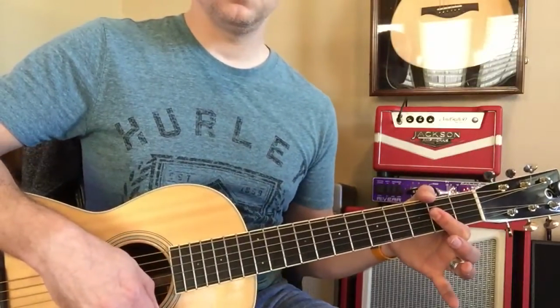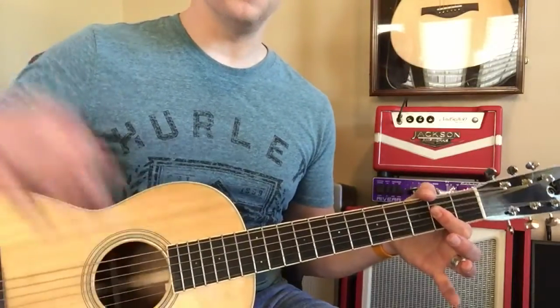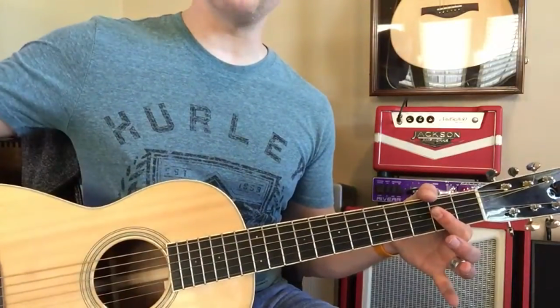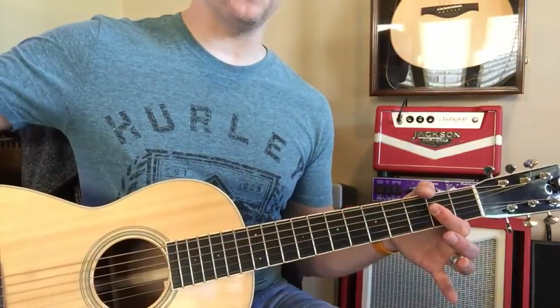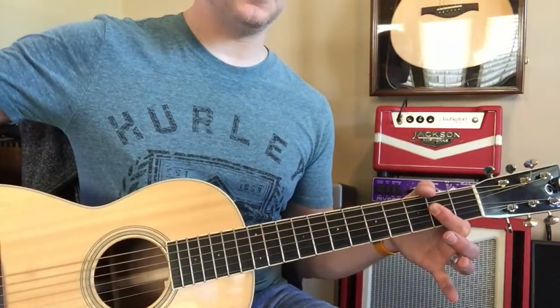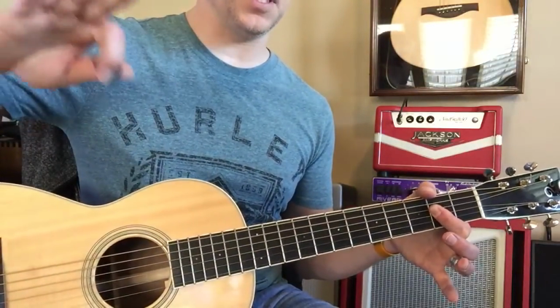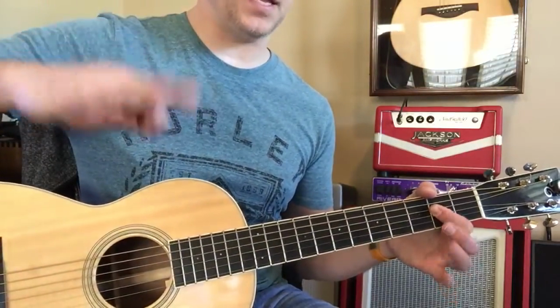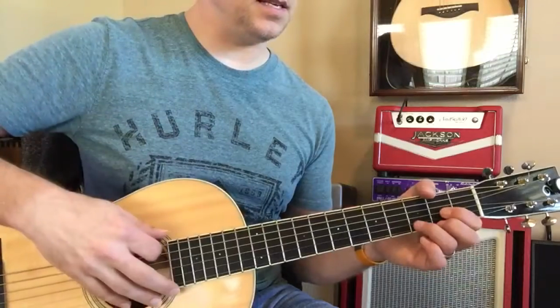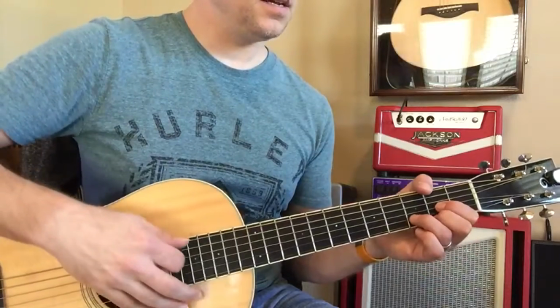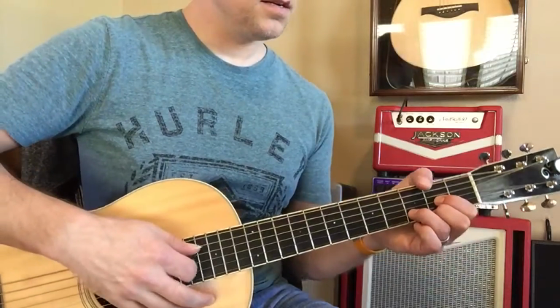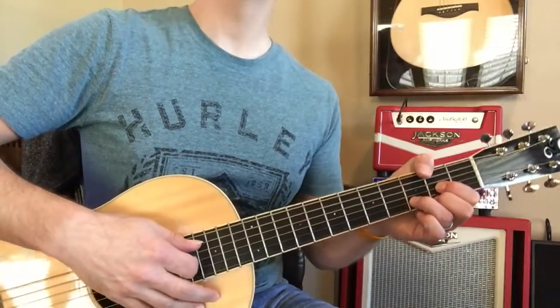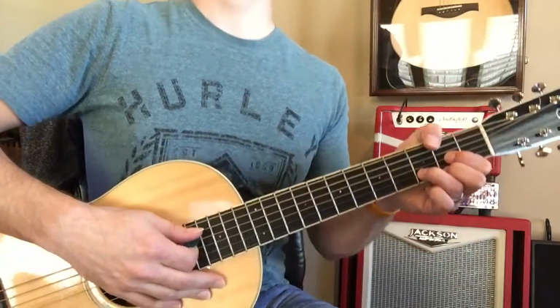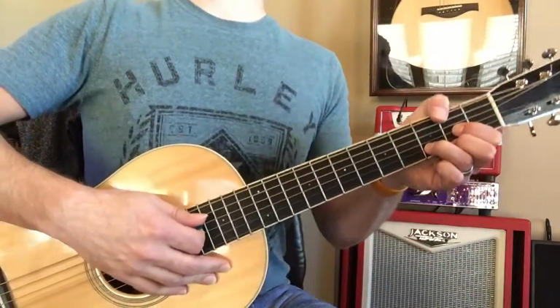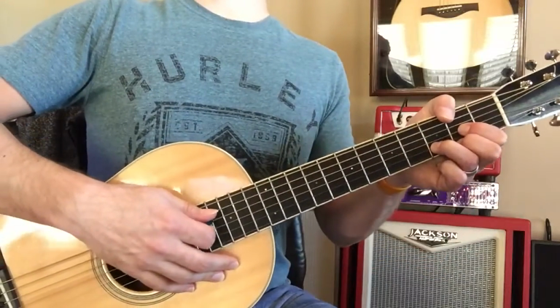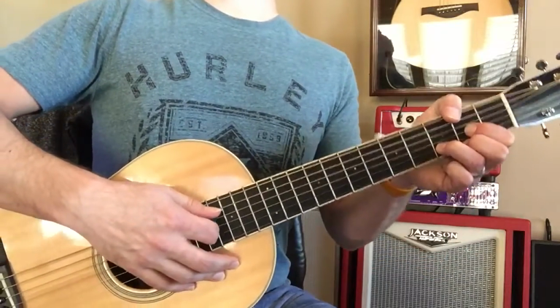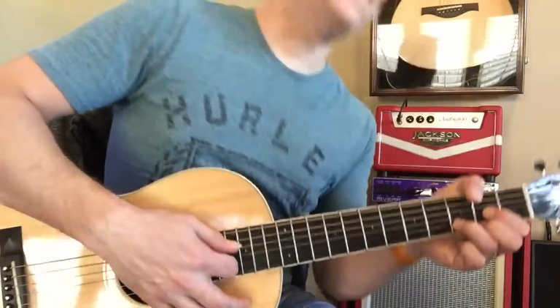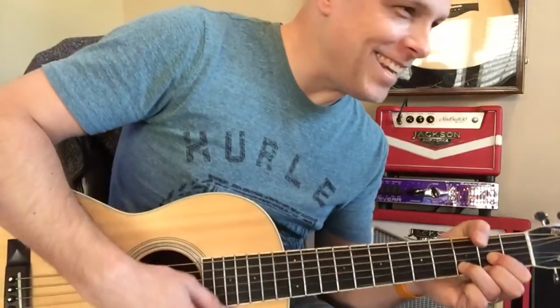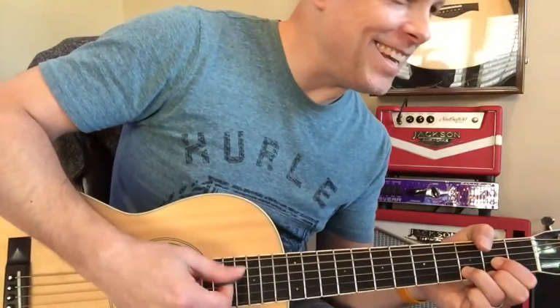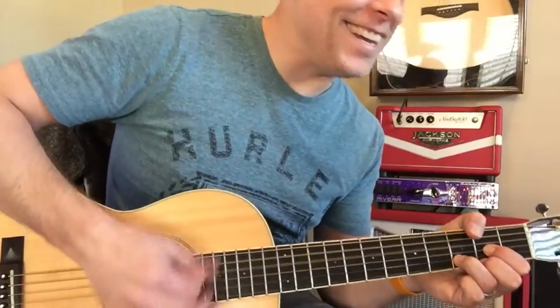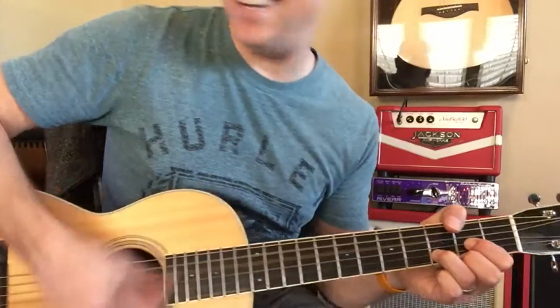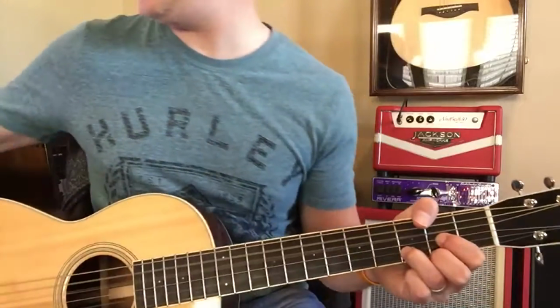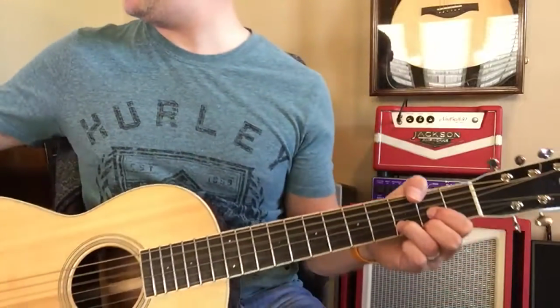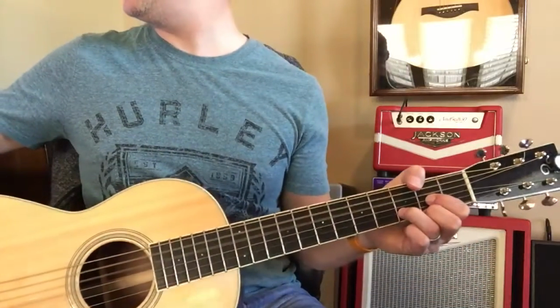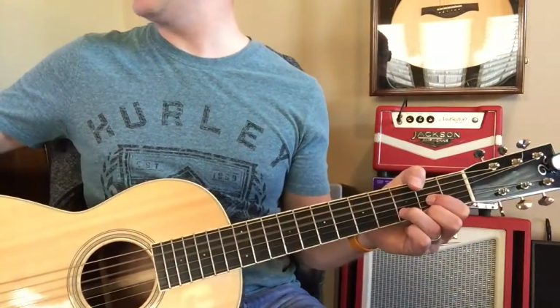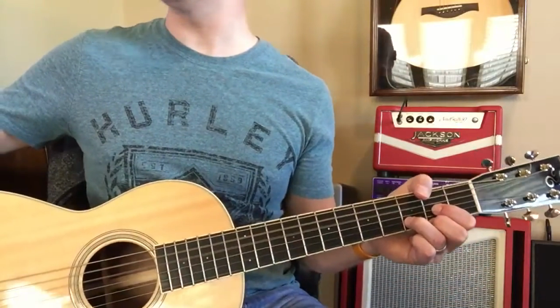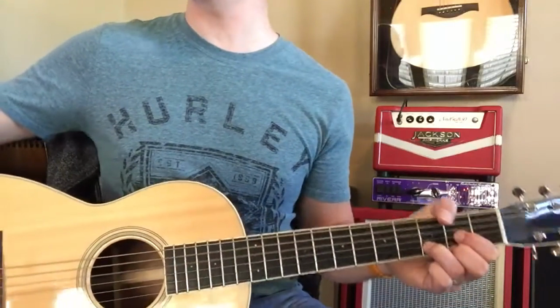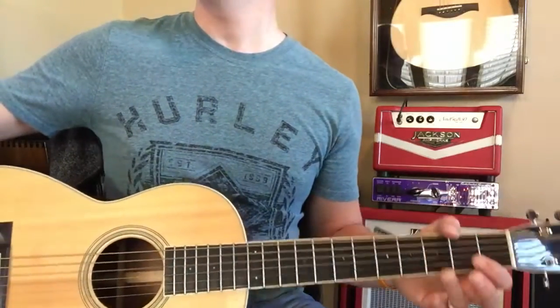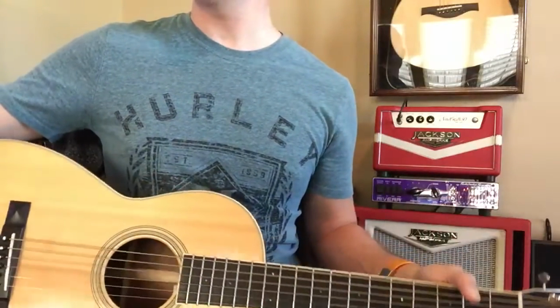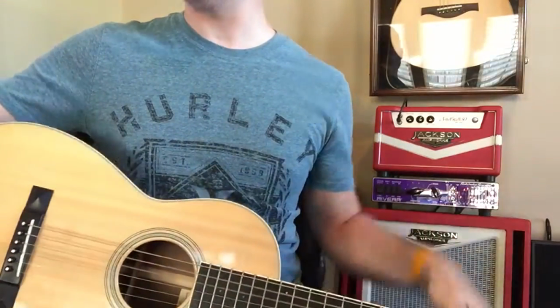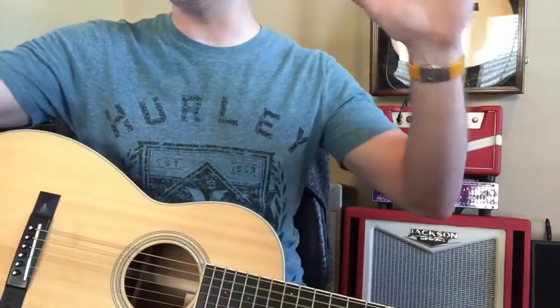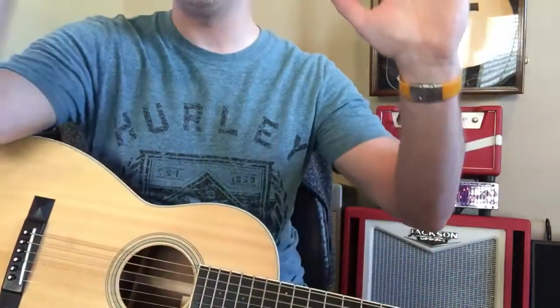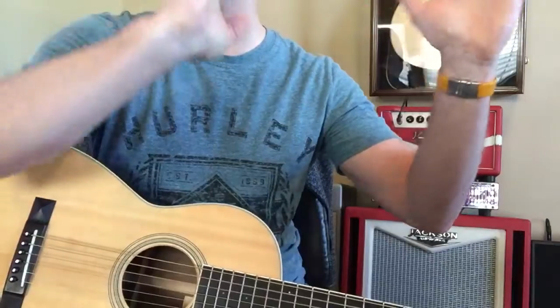And then it retards. So it goes back — A B minor, A B minor. So it always has that nice retard there.